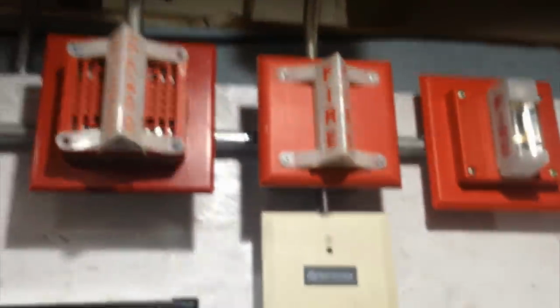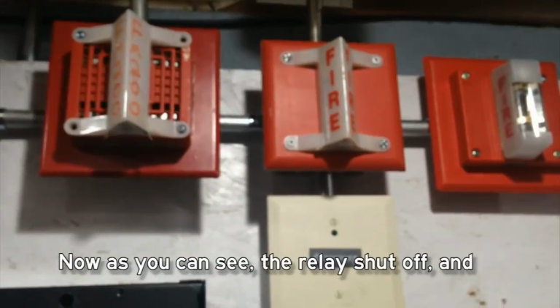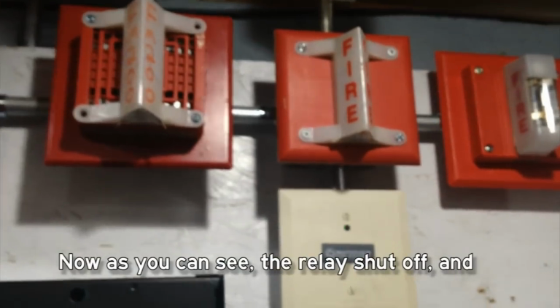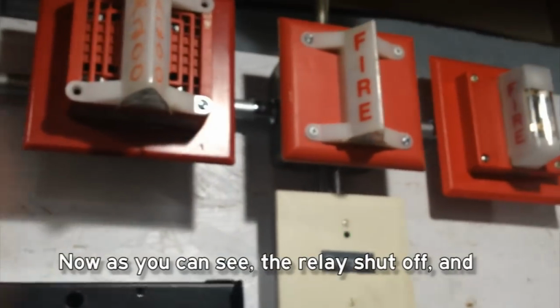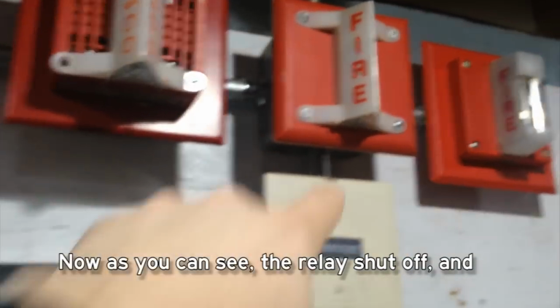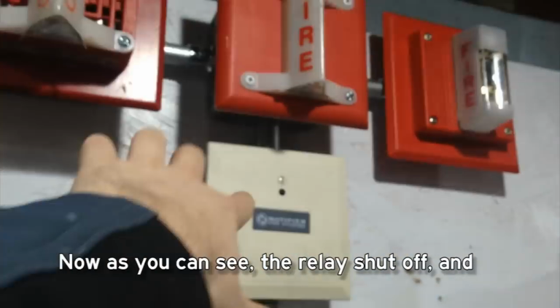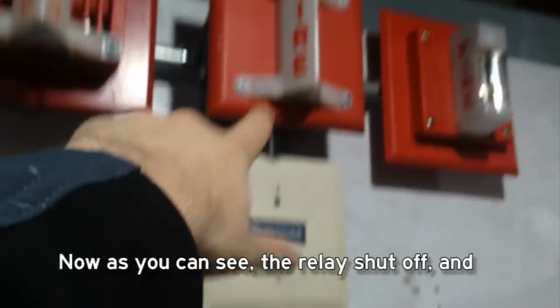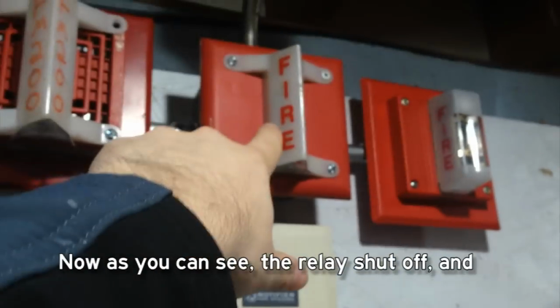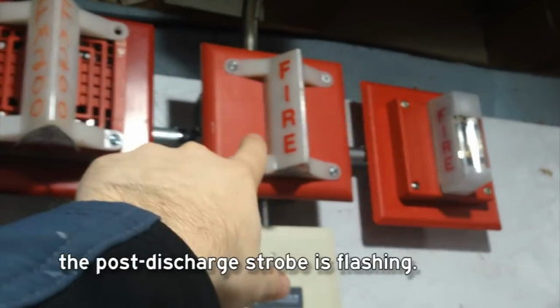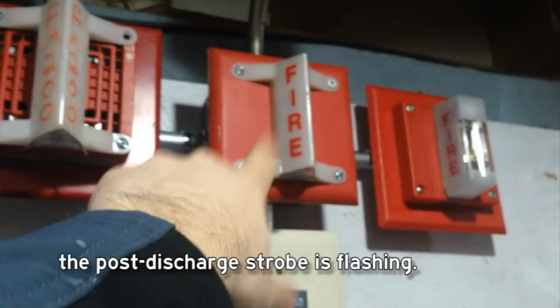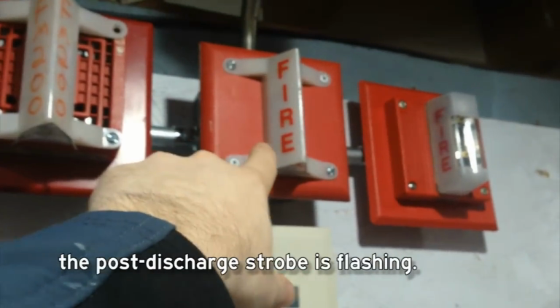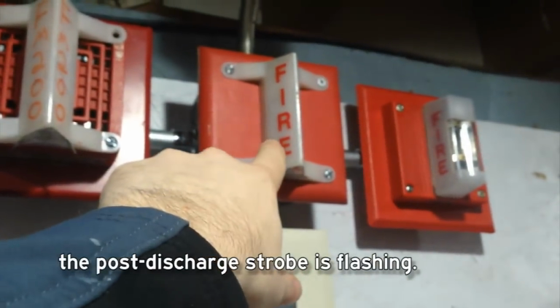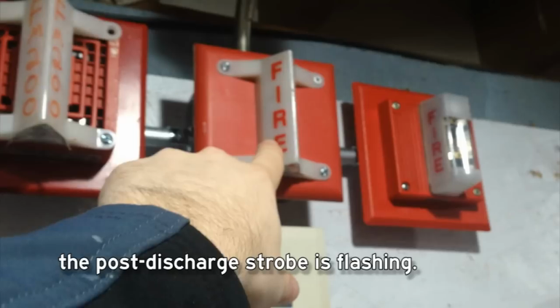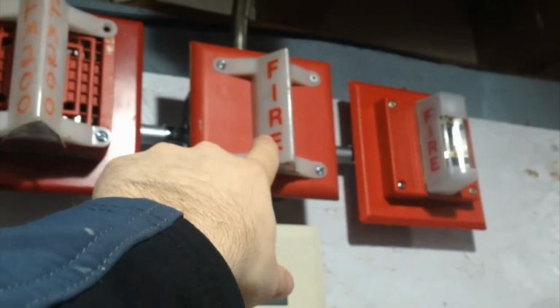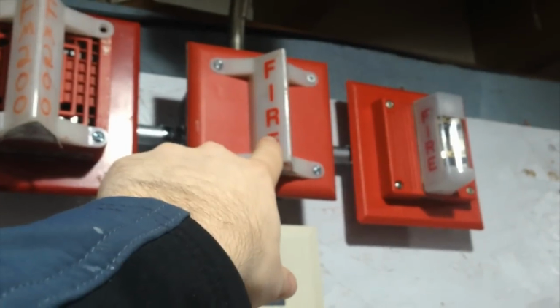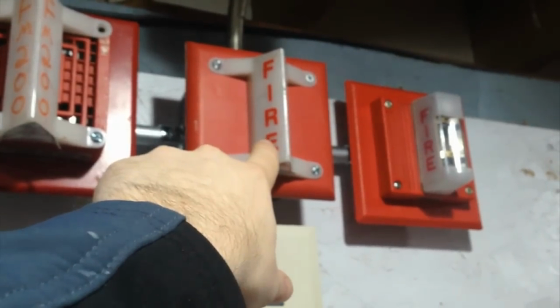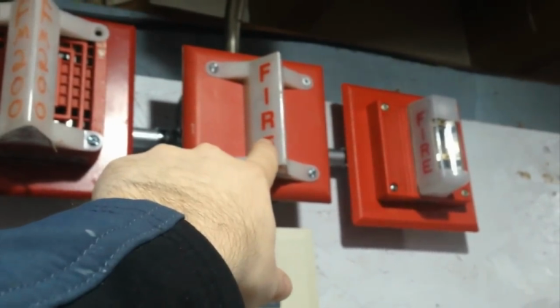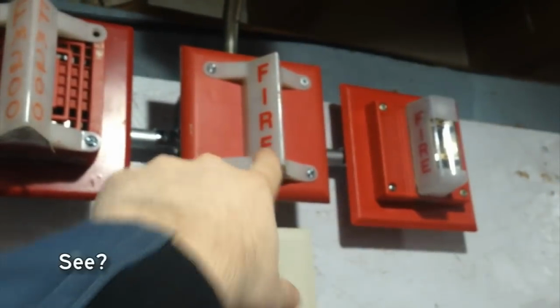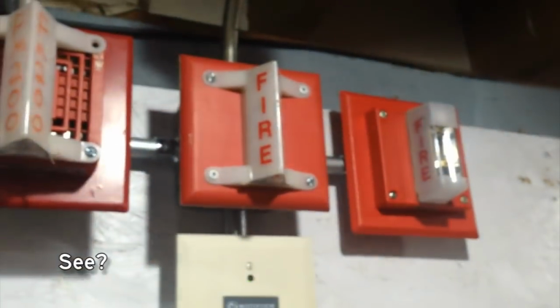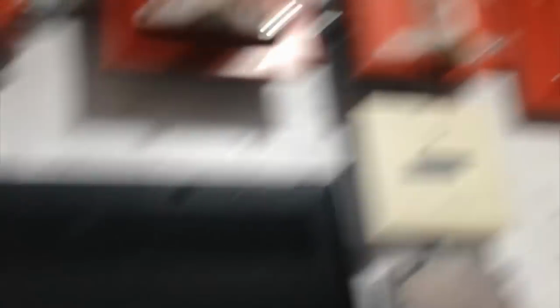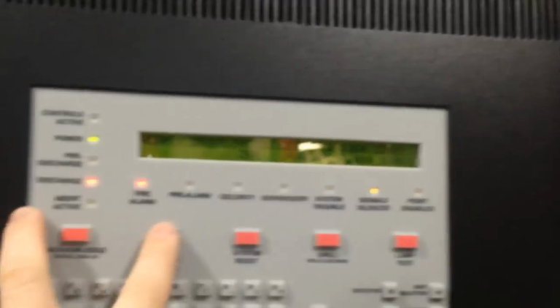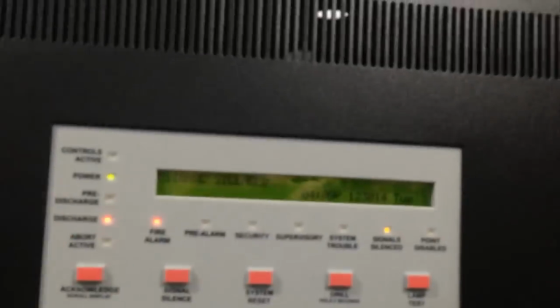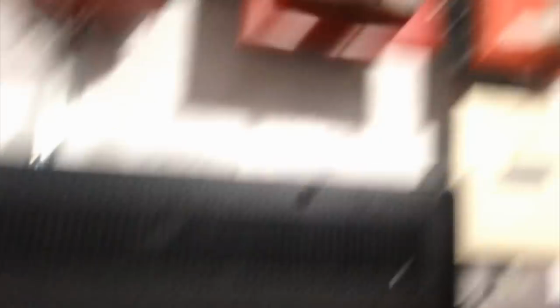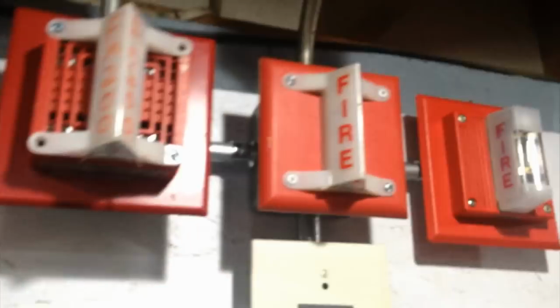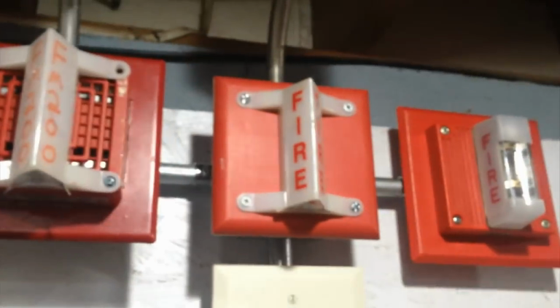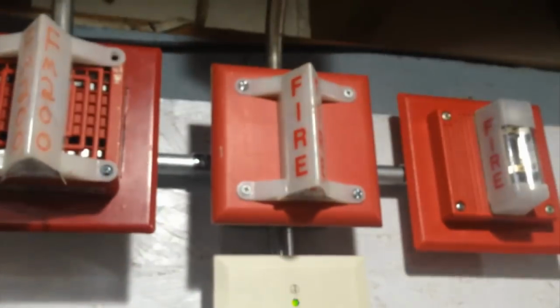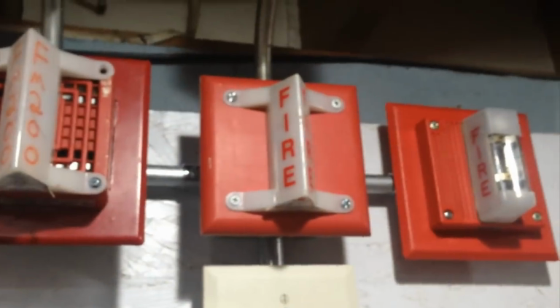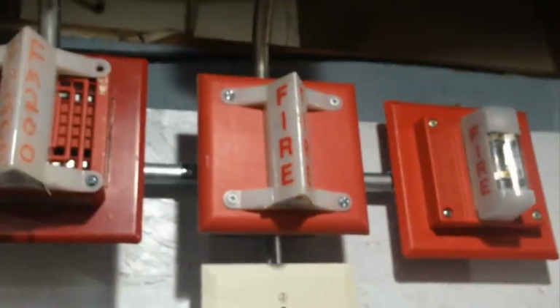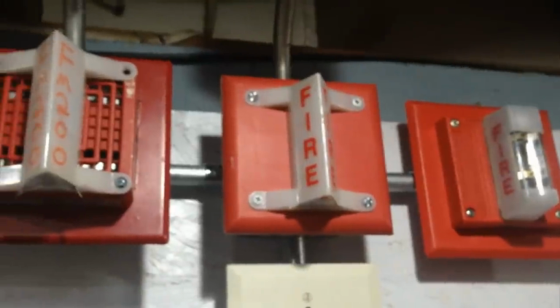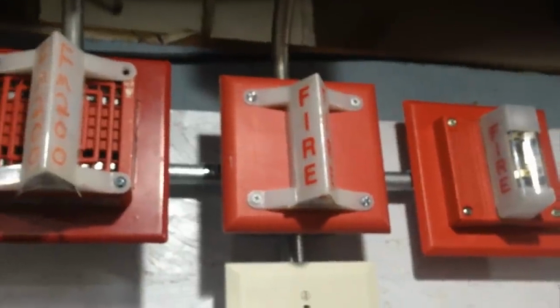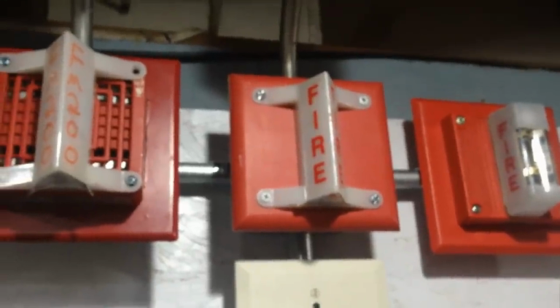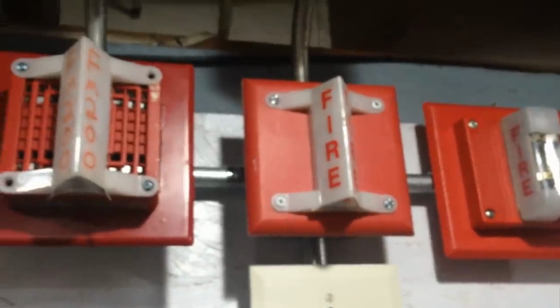Now, as you can see, the relay shut off and the post-discharge strobe is flashing. Silence that. The post-discharge strobe is flashing now to let you know that it's done.